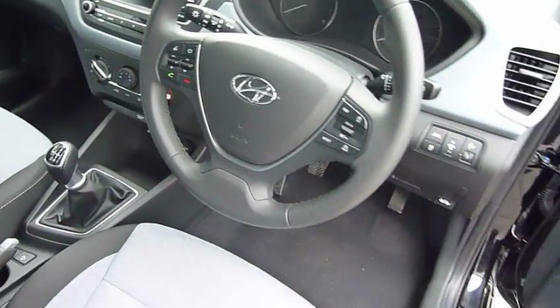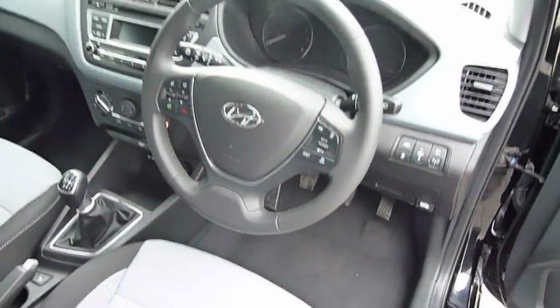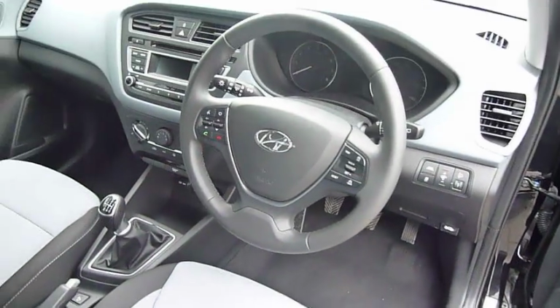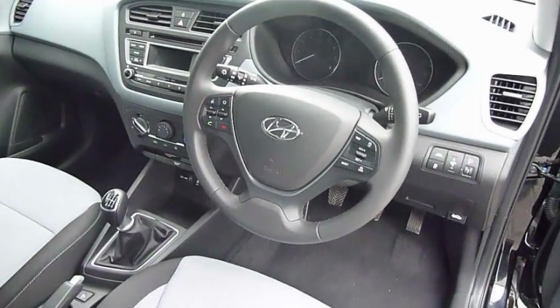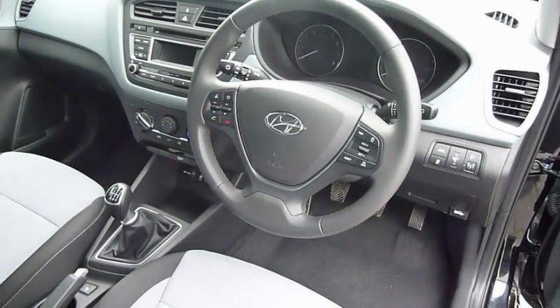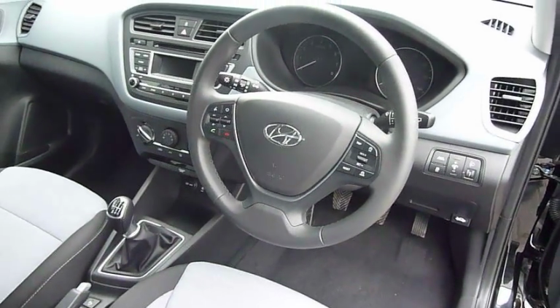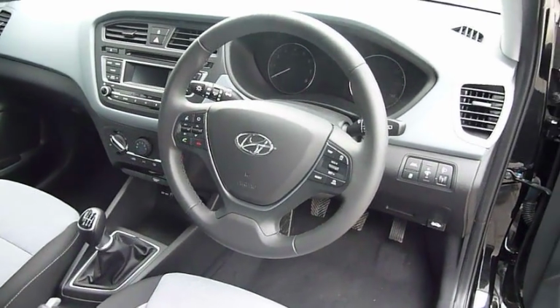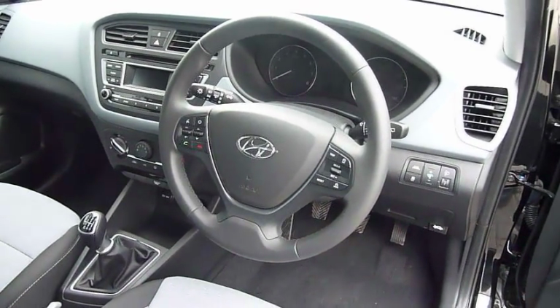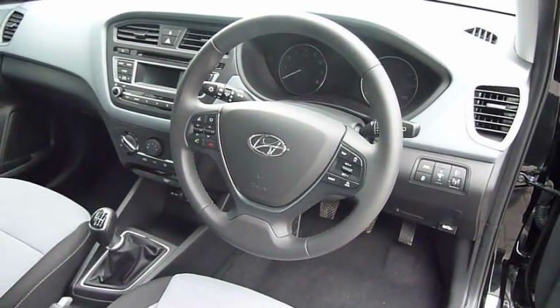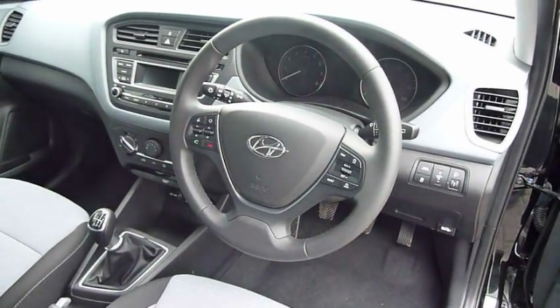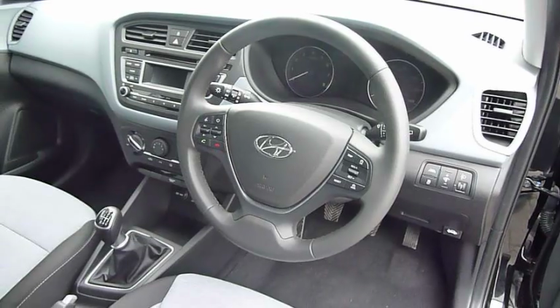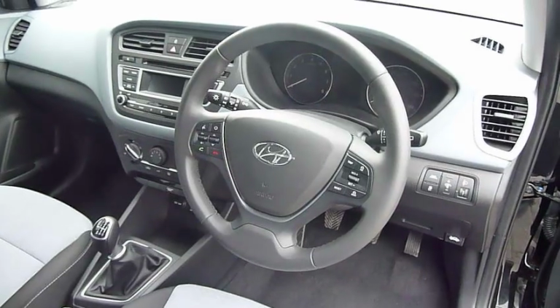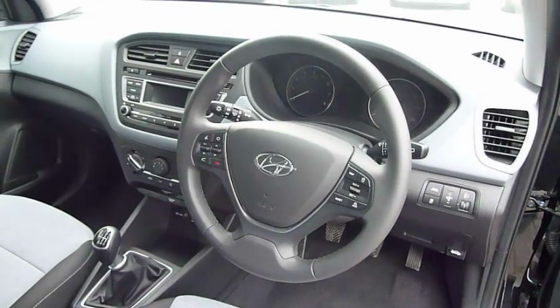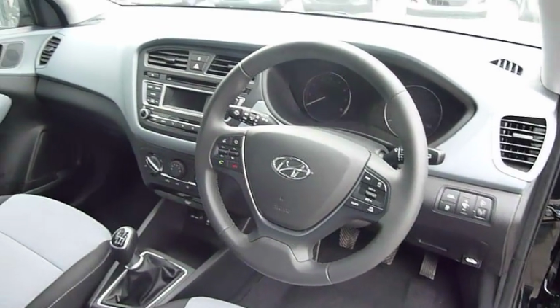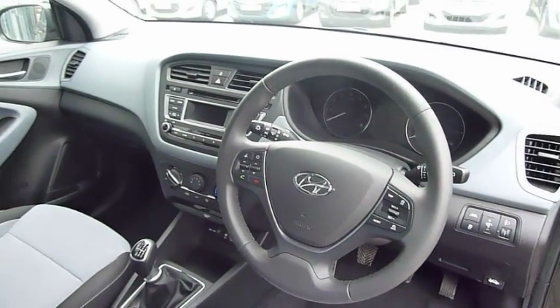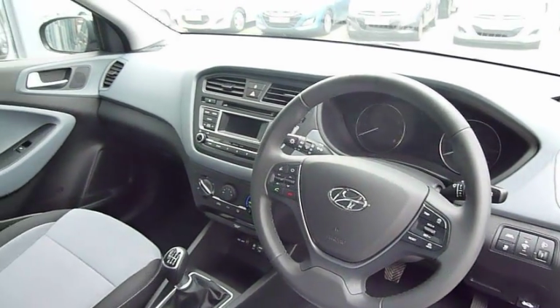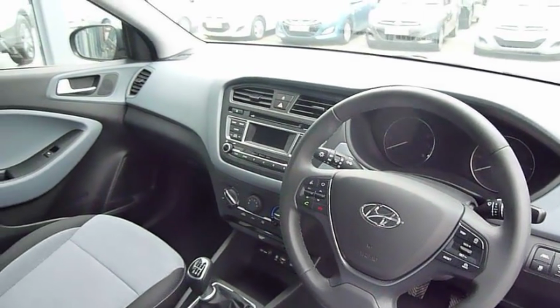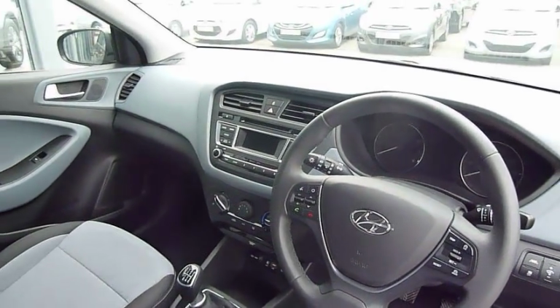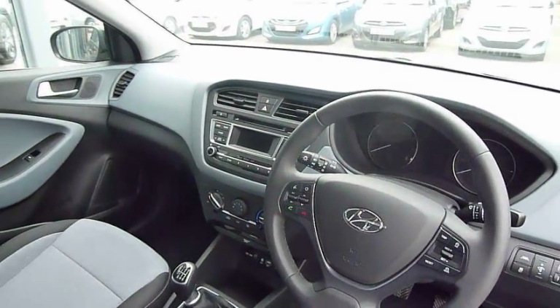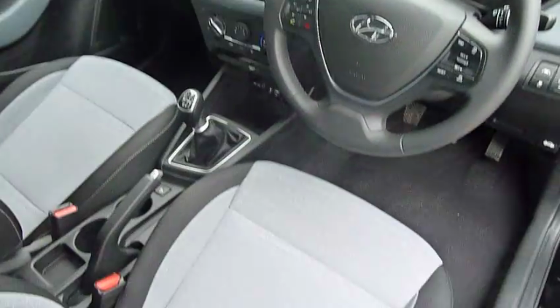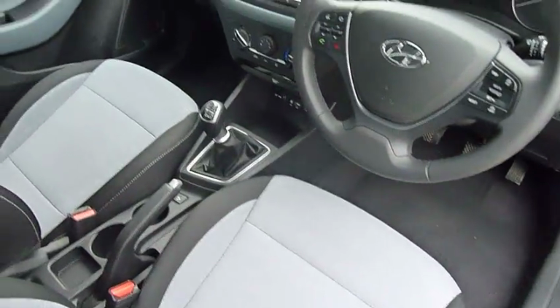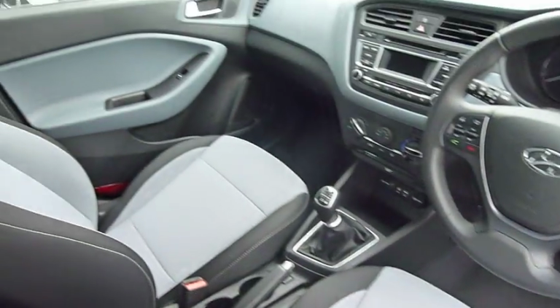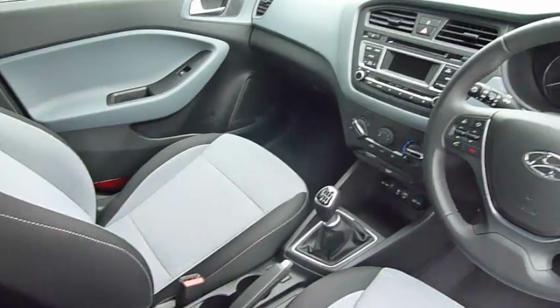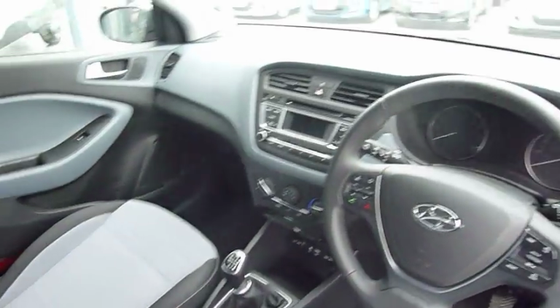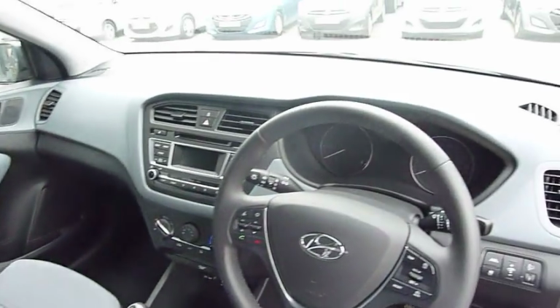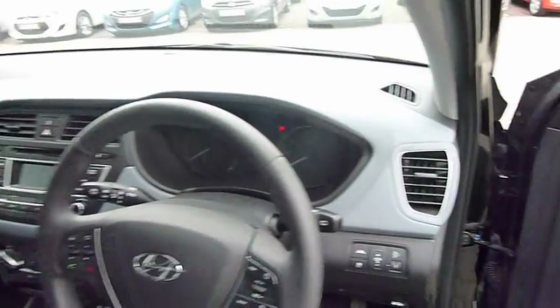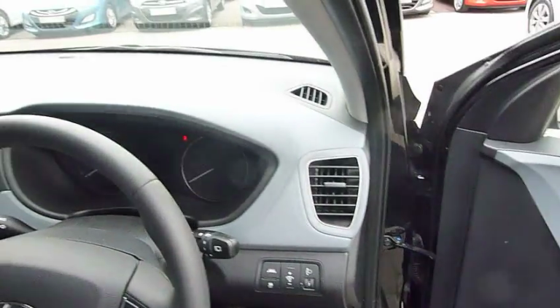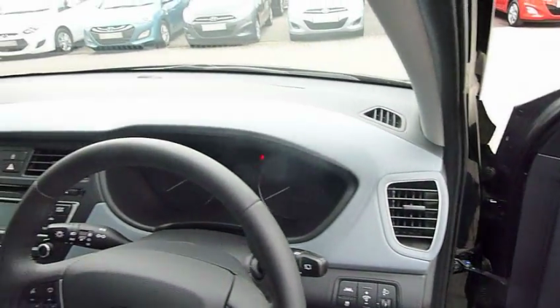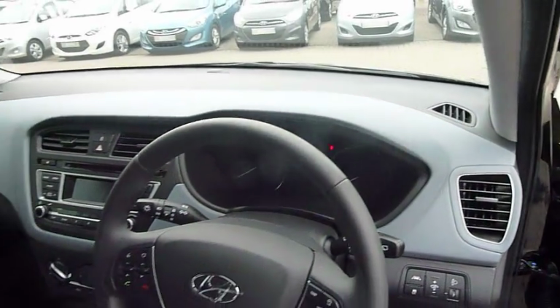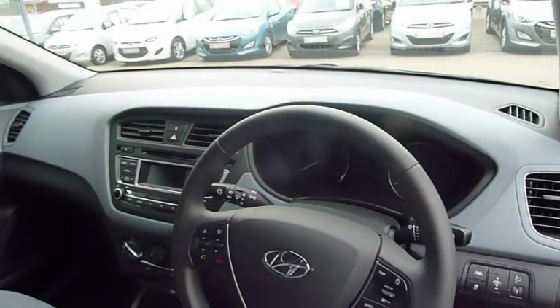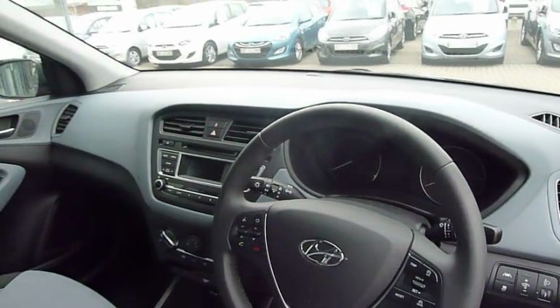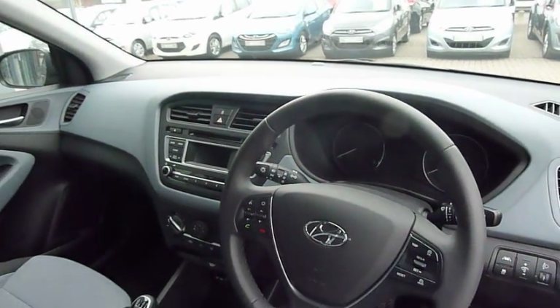This car's got all the latest safety features — lane departure, stability, and traction control. The two-tone colour upholstery is carried forward onto the dashboard as well, so it's a really nice modern dash.